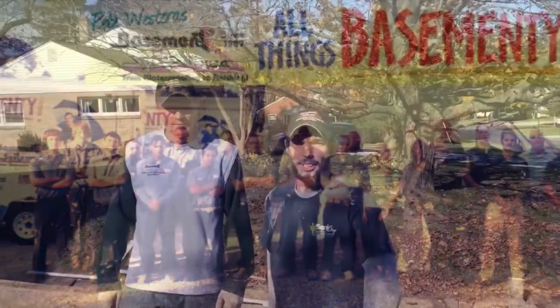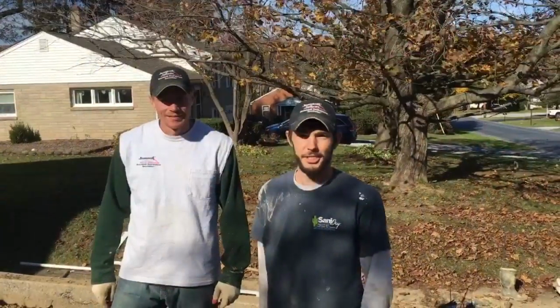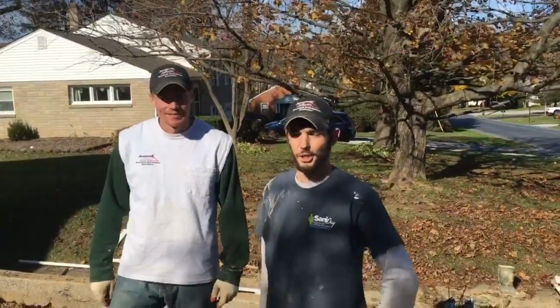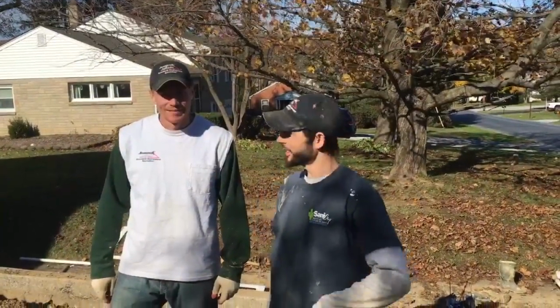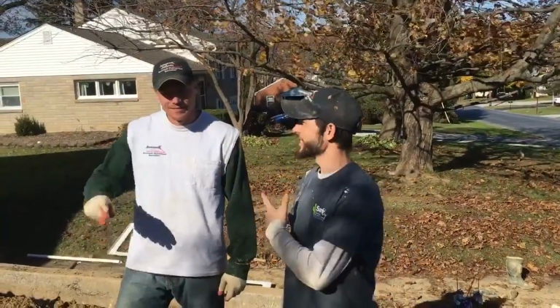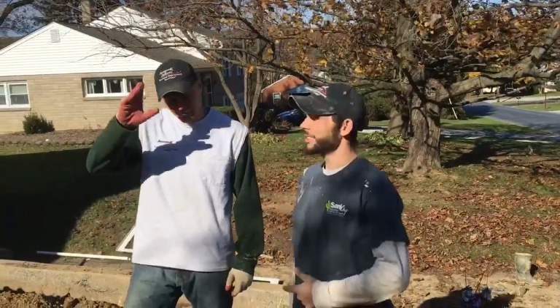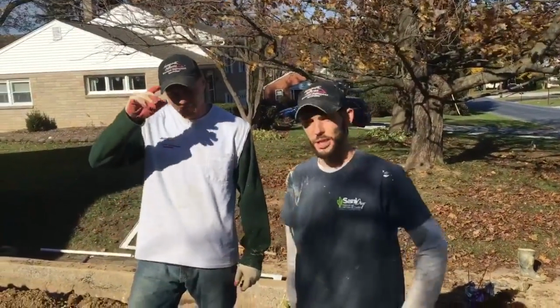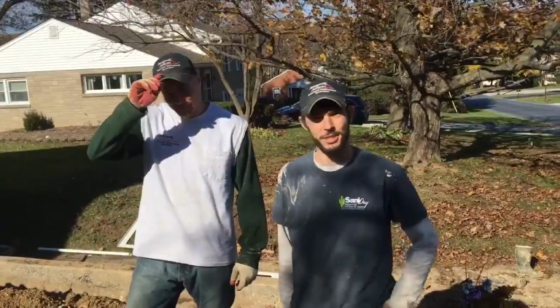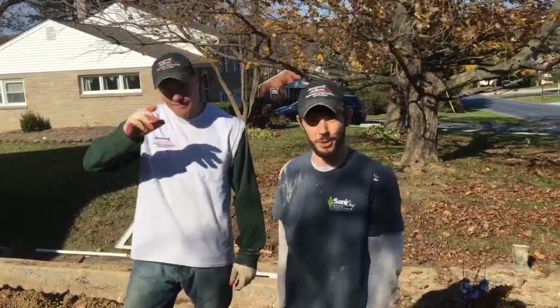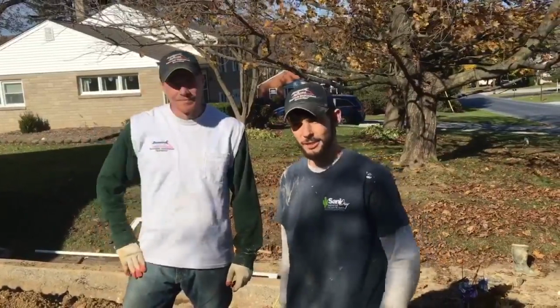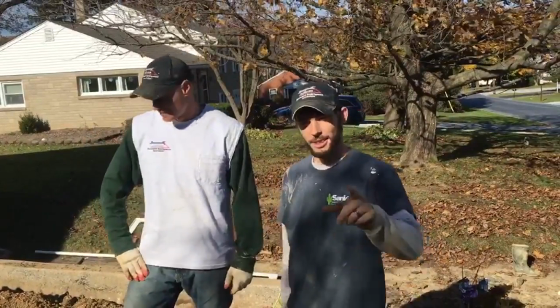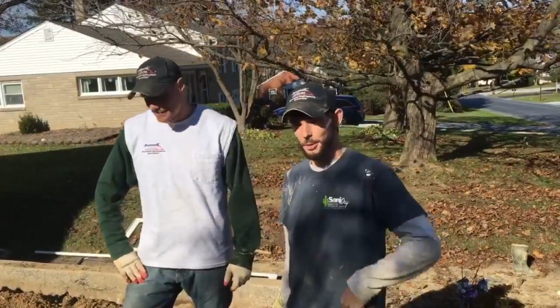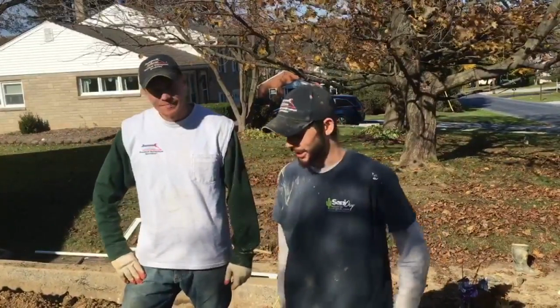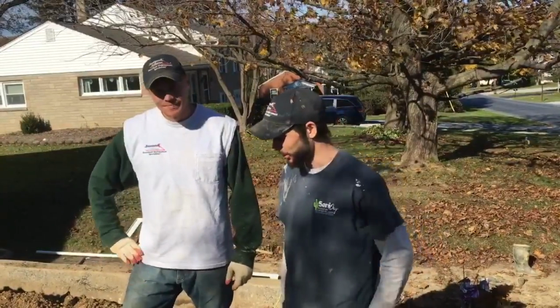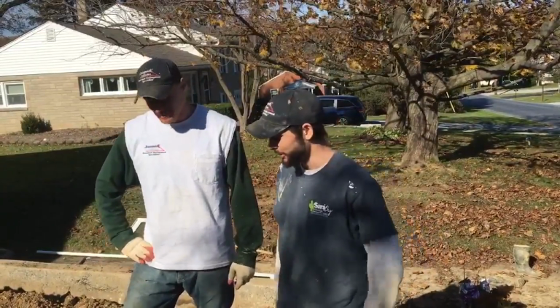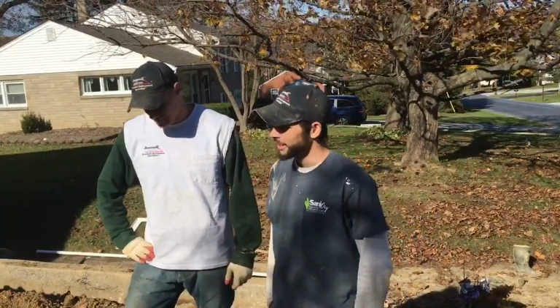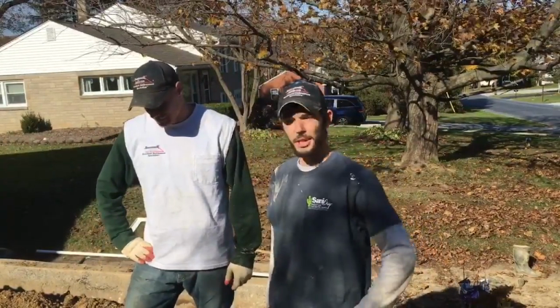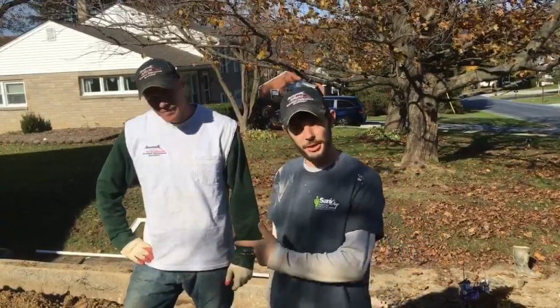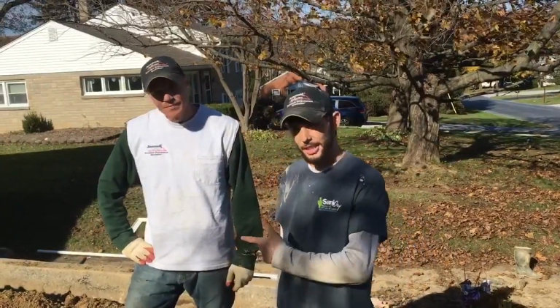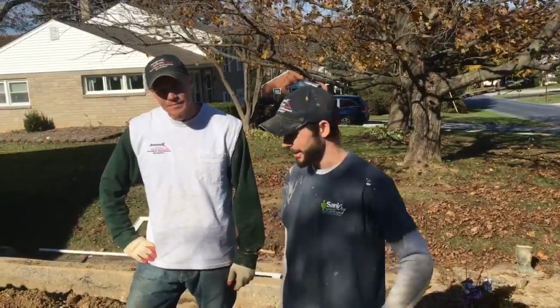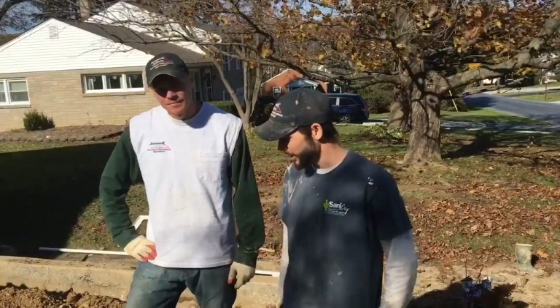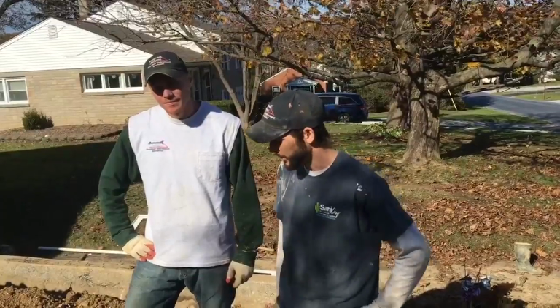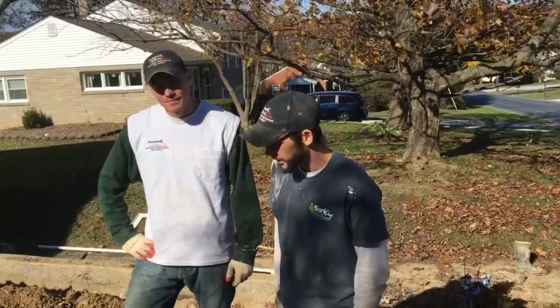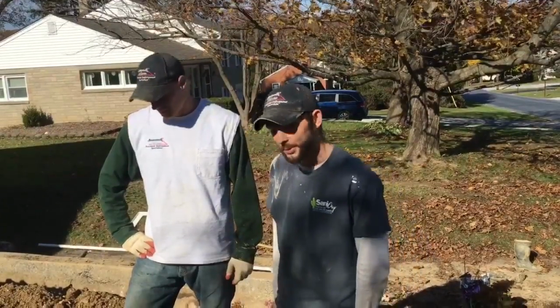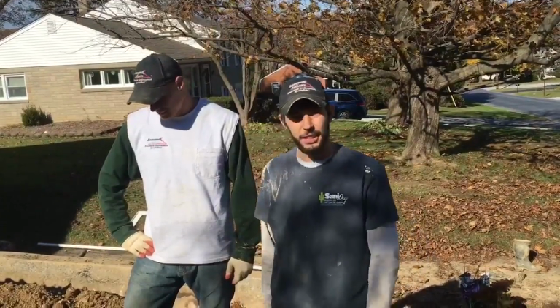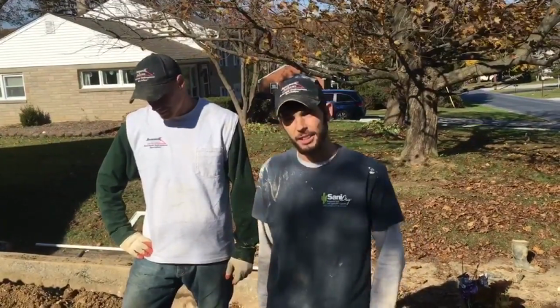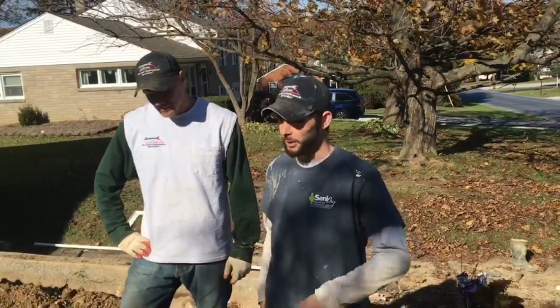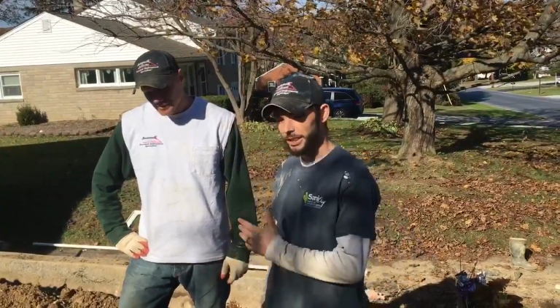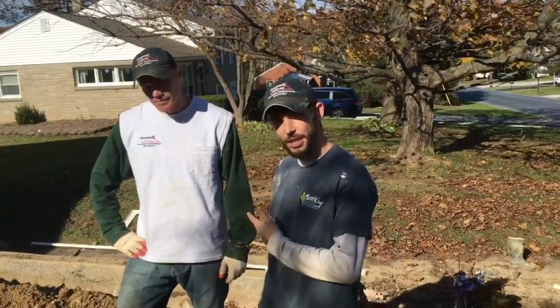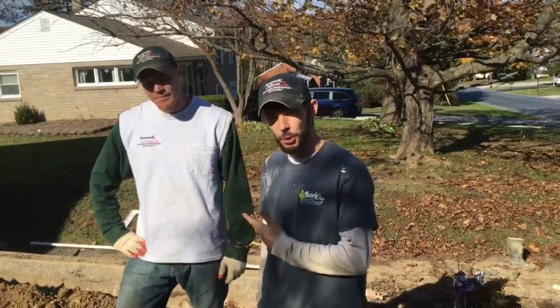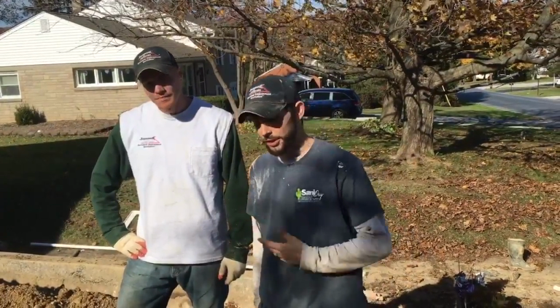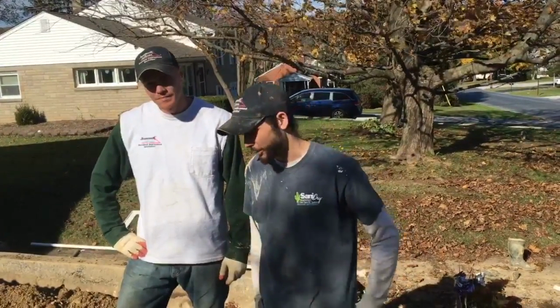Hi, this is Shawn and Ted with Basement Systems USA. I have Jonah on the camera over here. Today we're out here at this house and we are fixing a leaning retaining wall in the driveway.